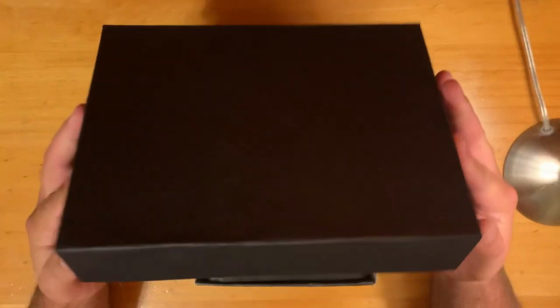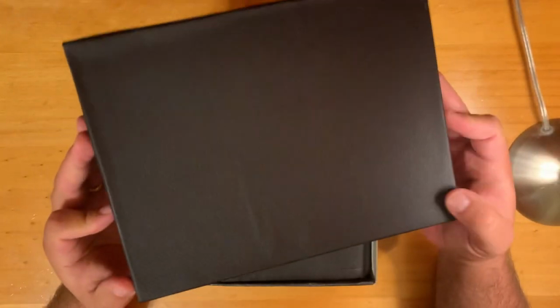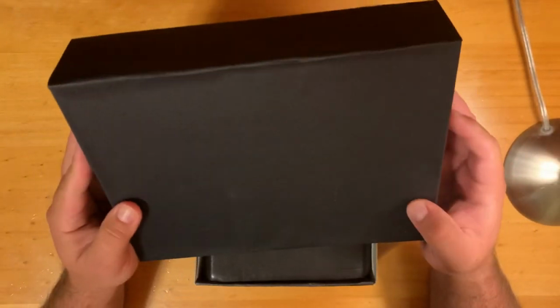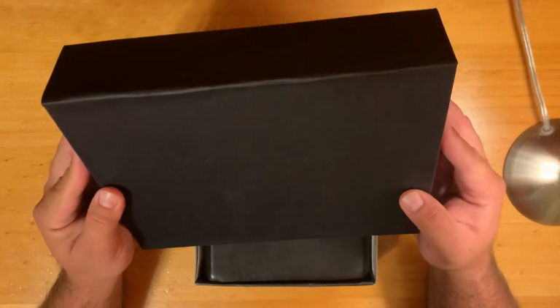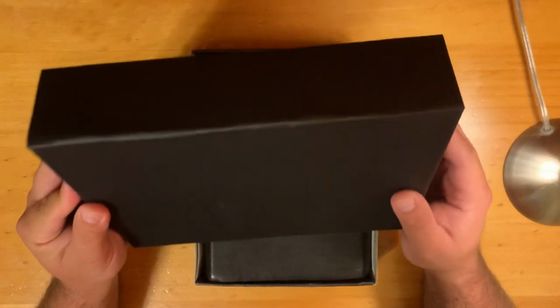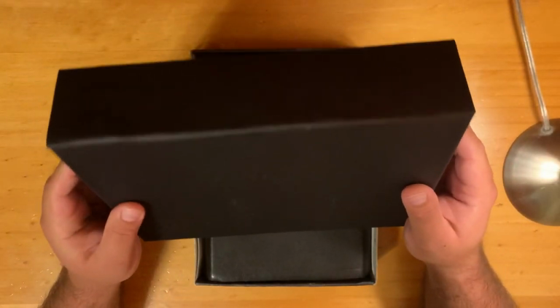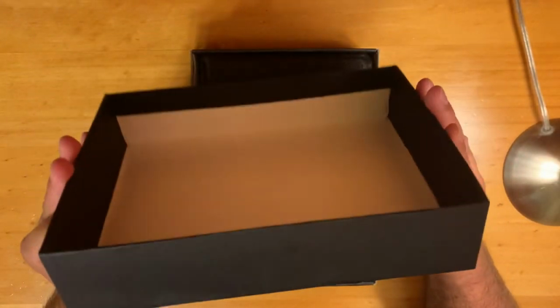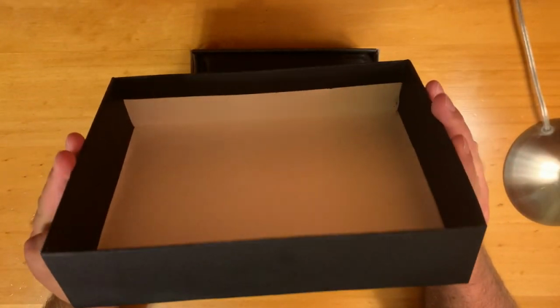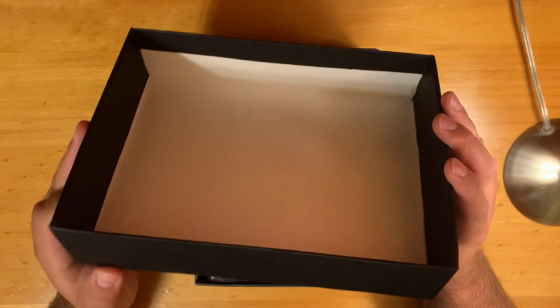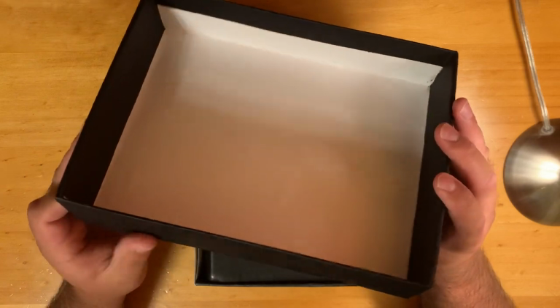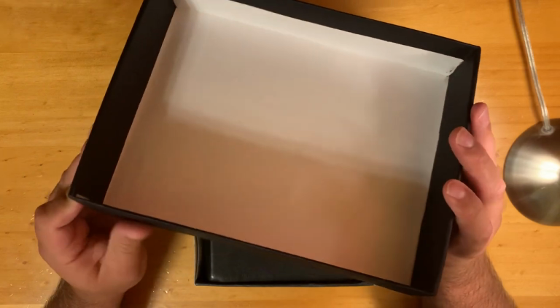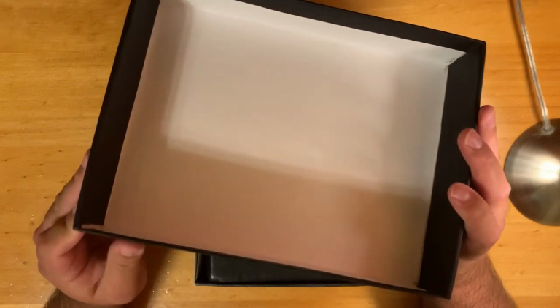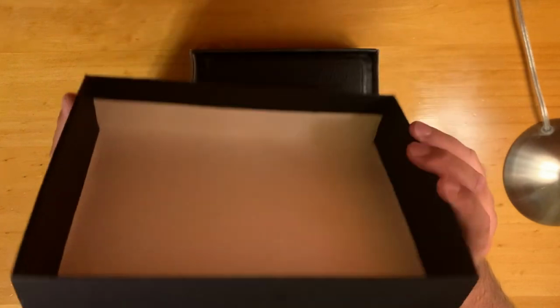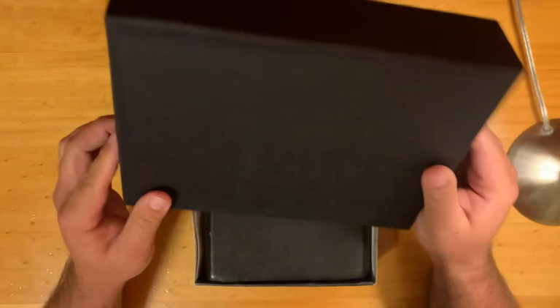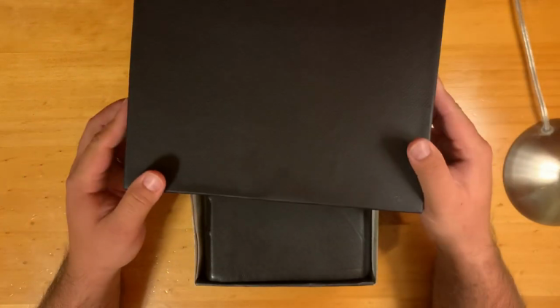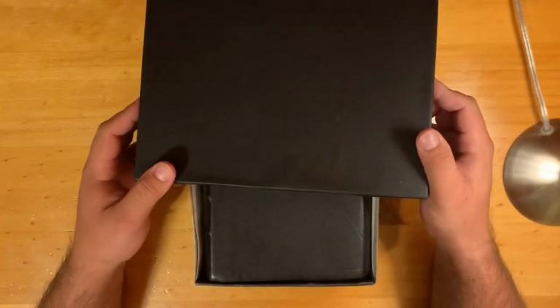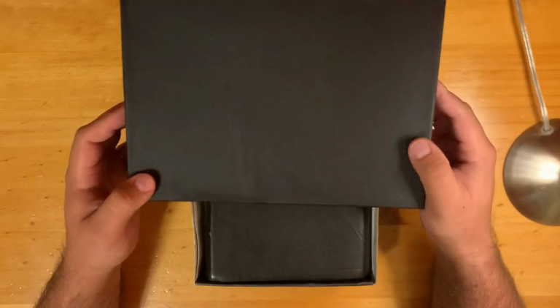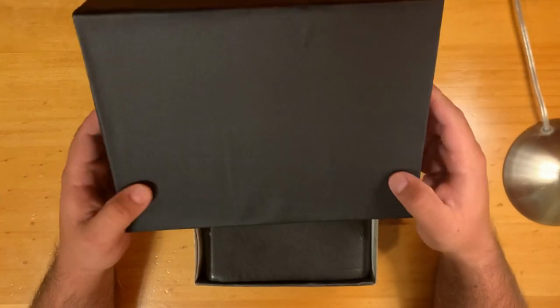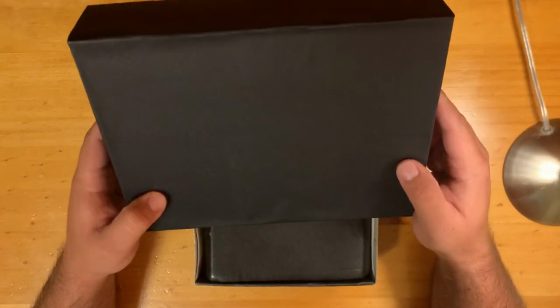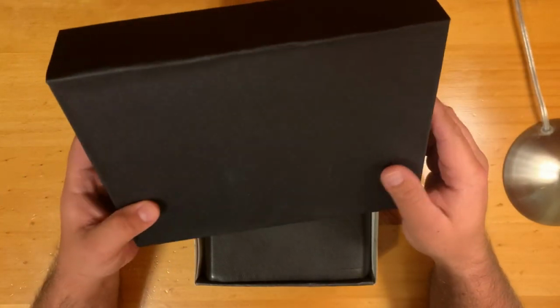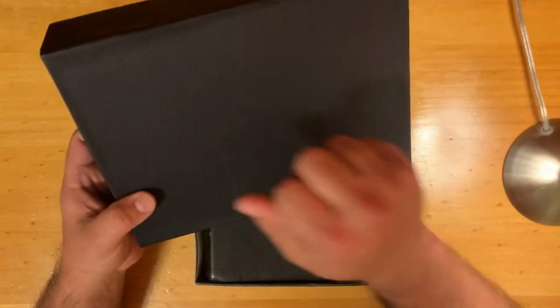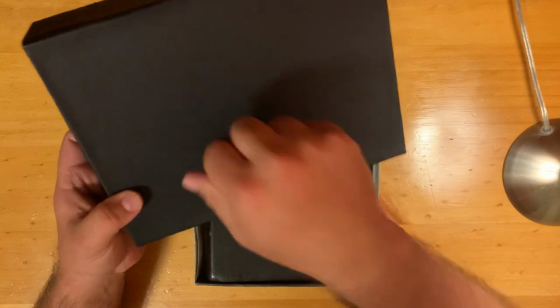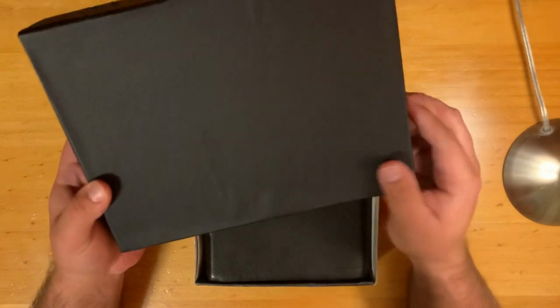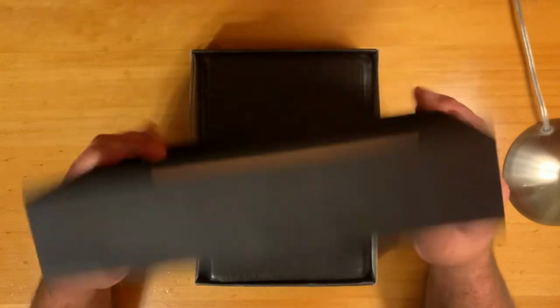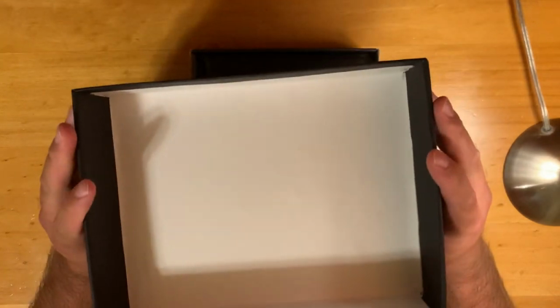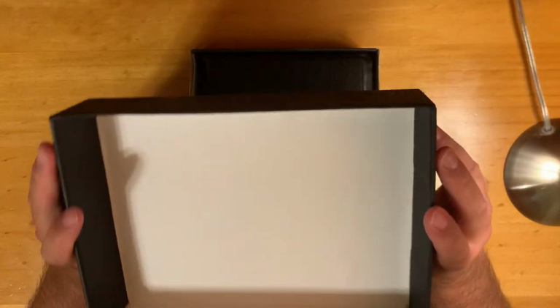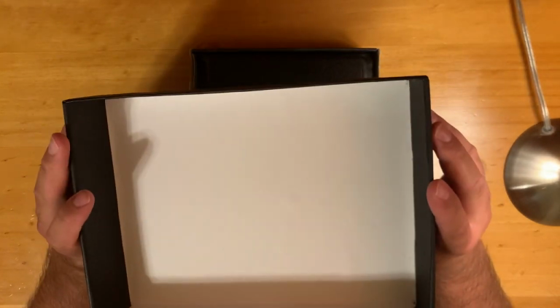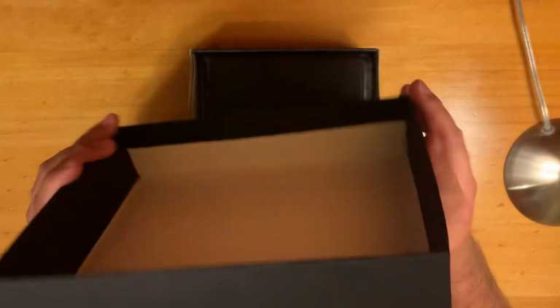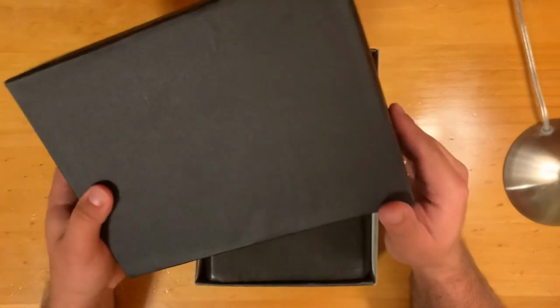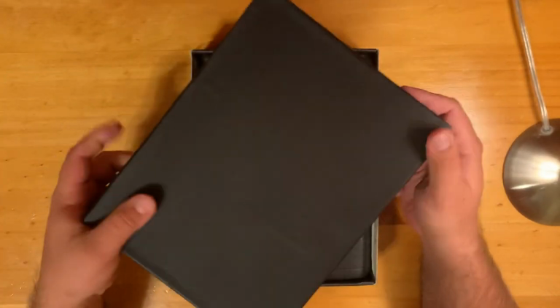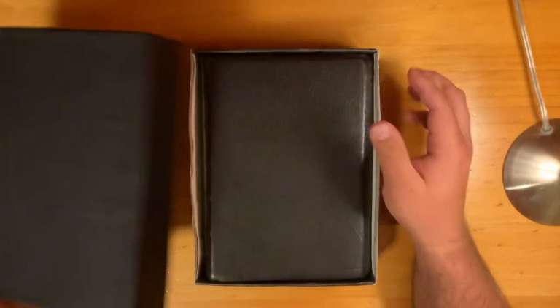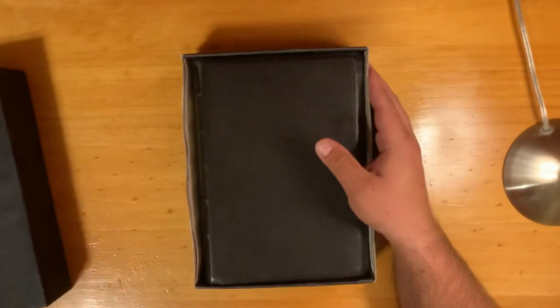This black stuff on the outside is paper. It's not buckram, which would be nicer, but it's of course more expensive. I'm pretty satisfied with this — I'm happy with it. It fits well.